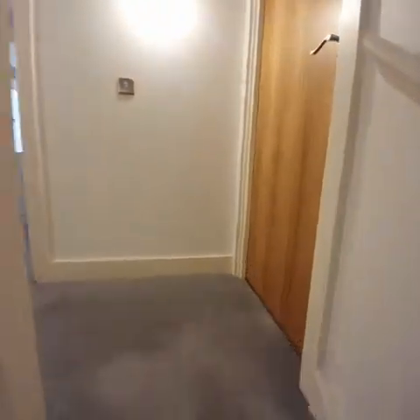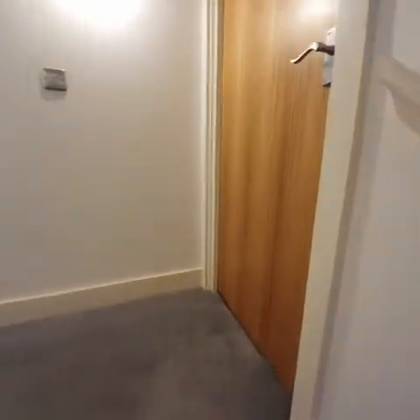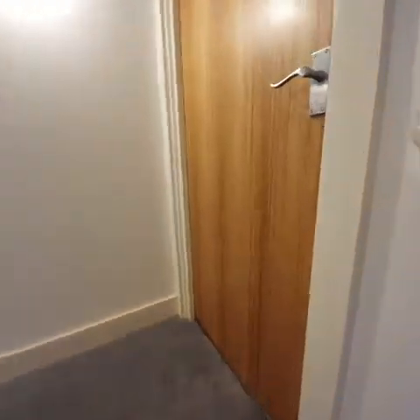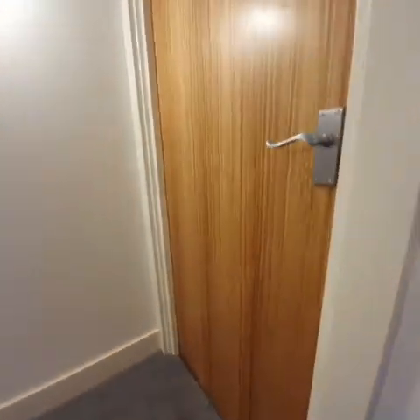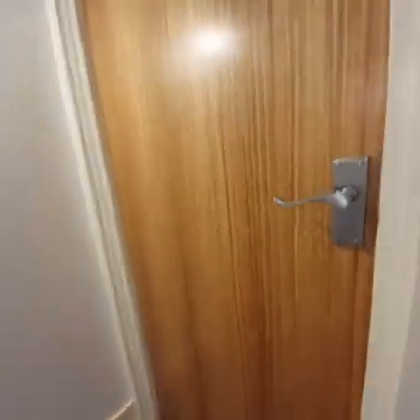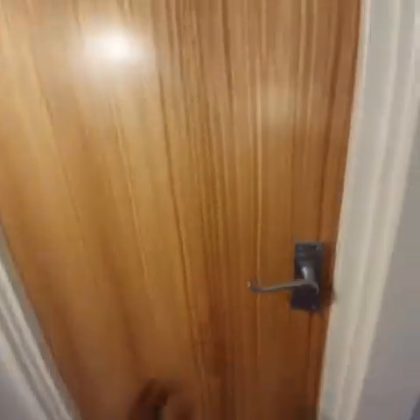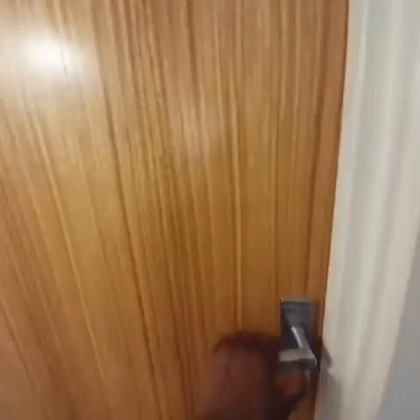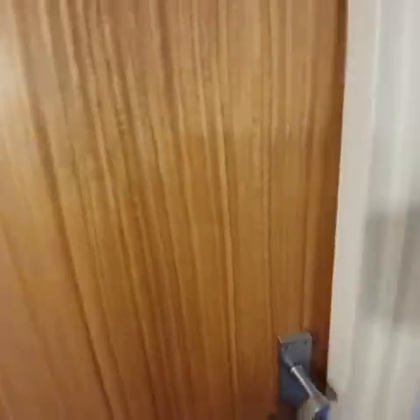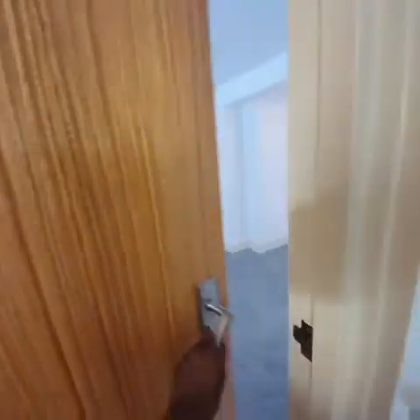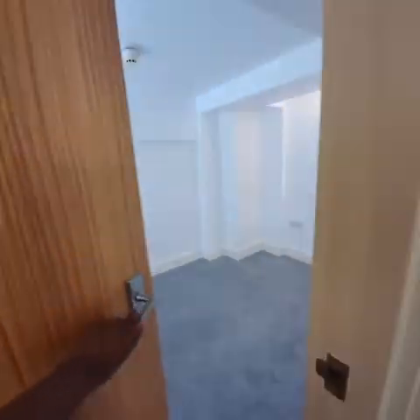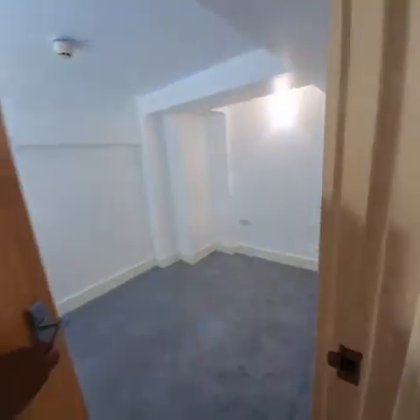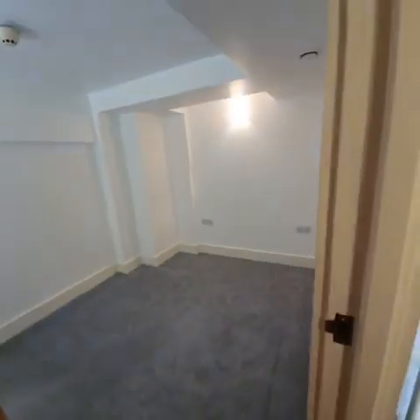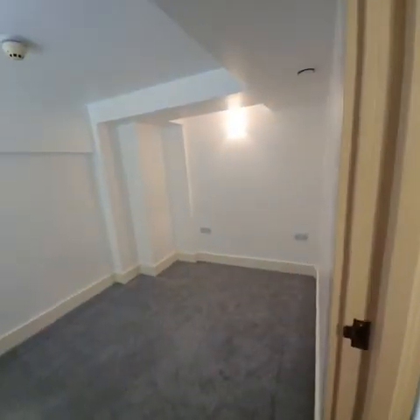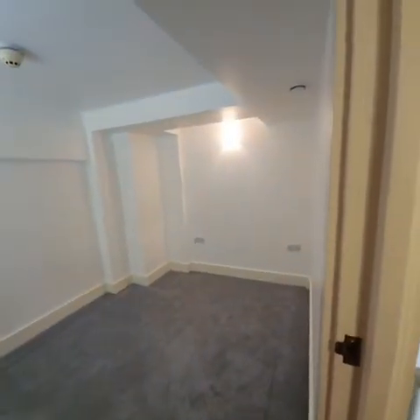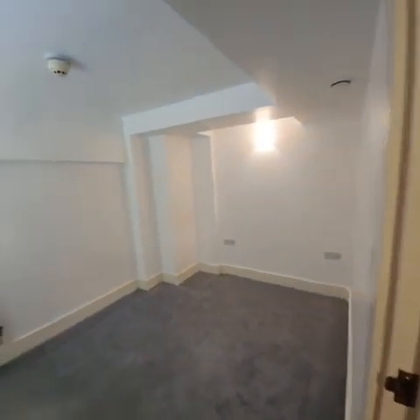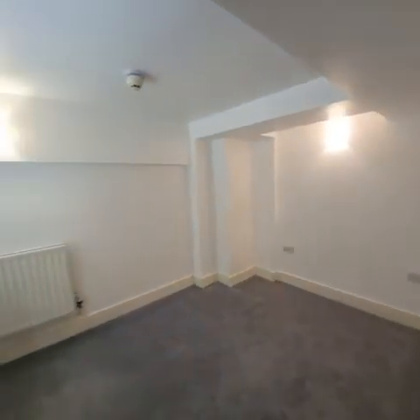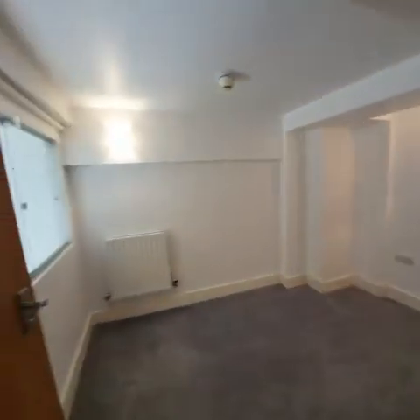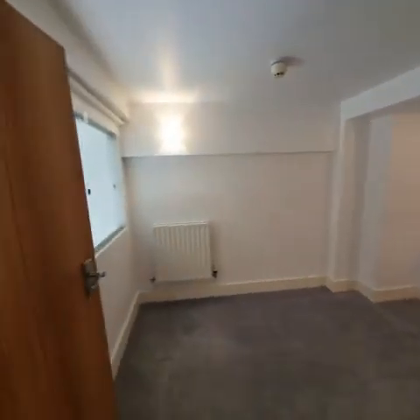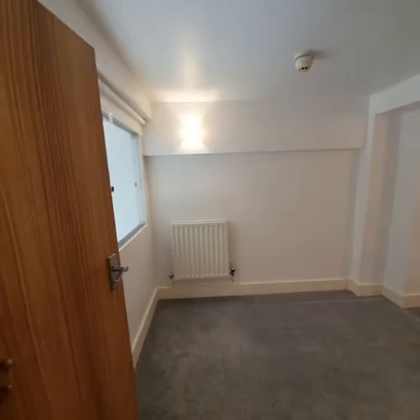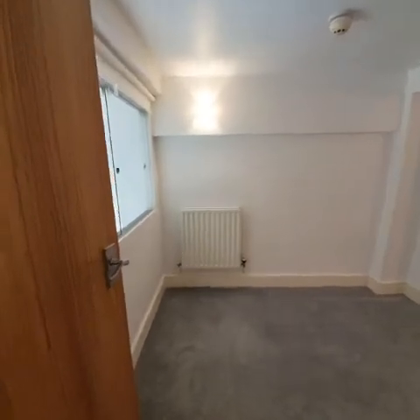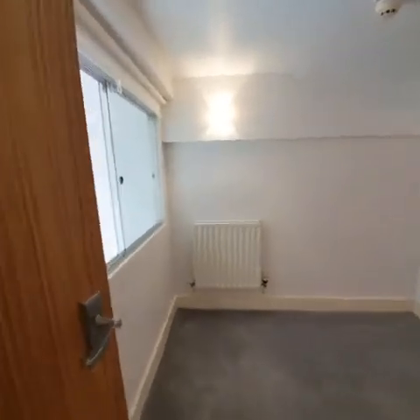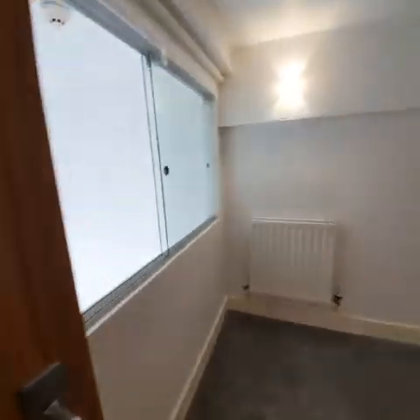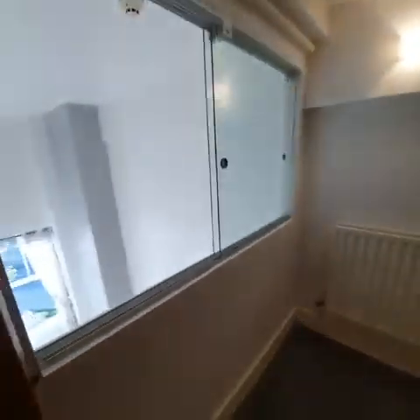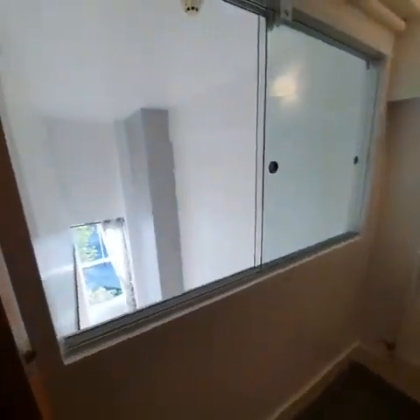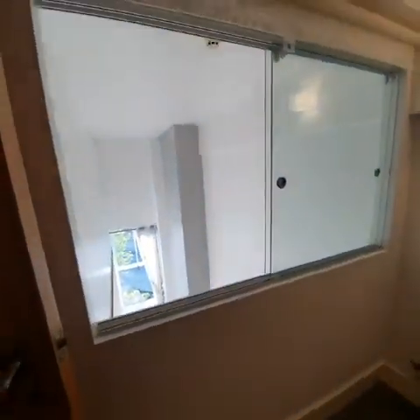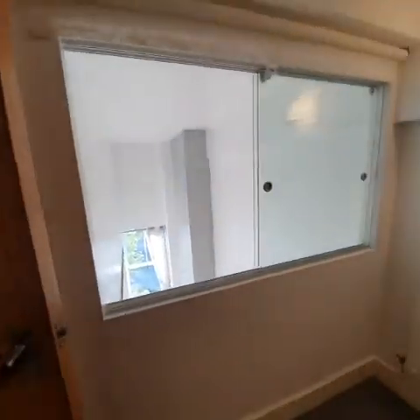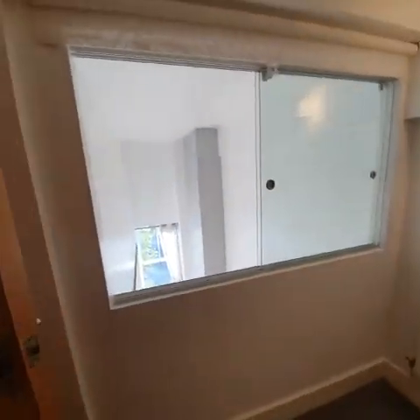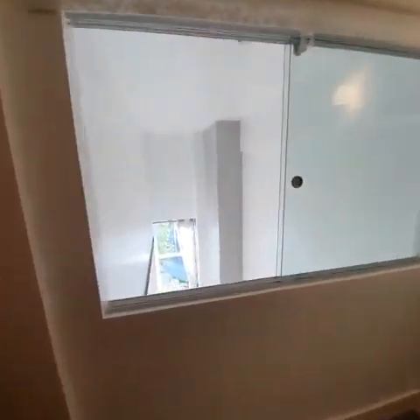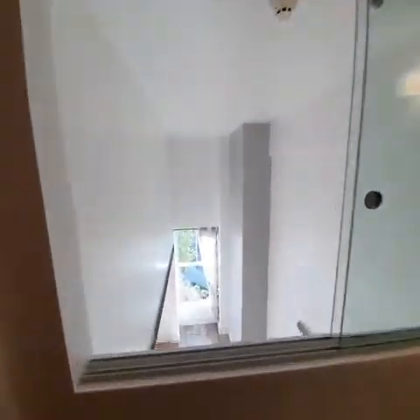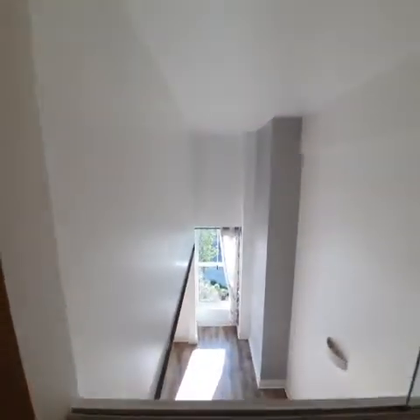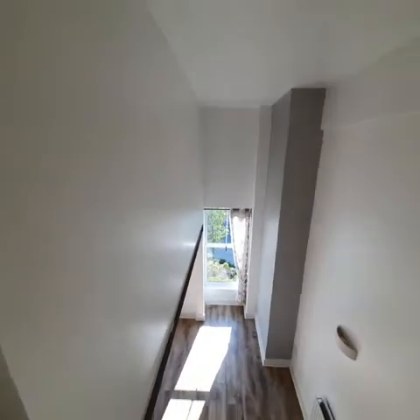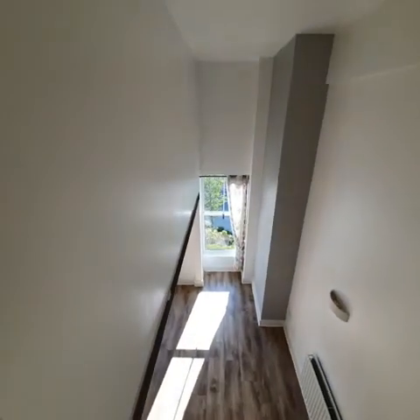The first door here on your right is bedroom number one. From this space there is a view of the reception.